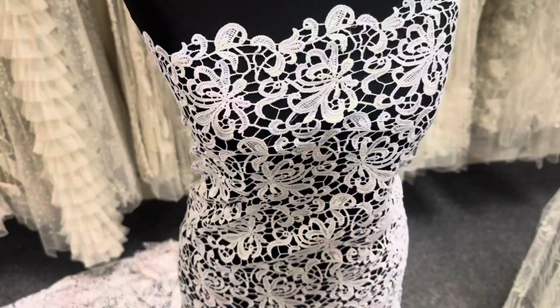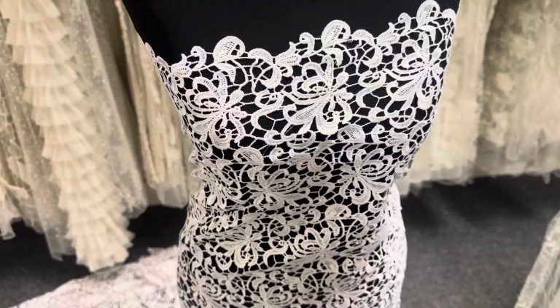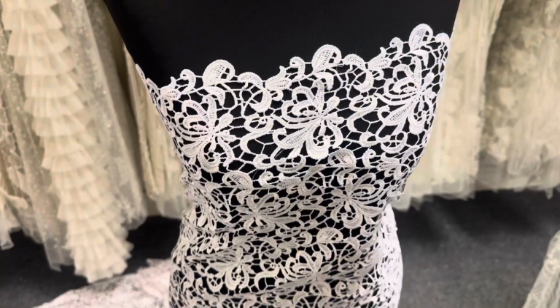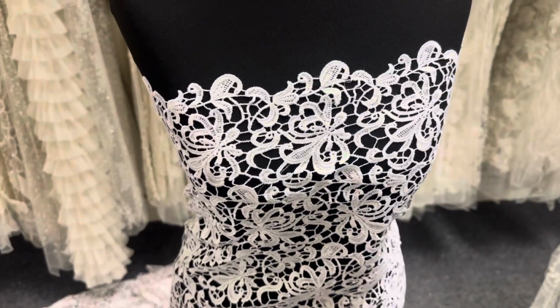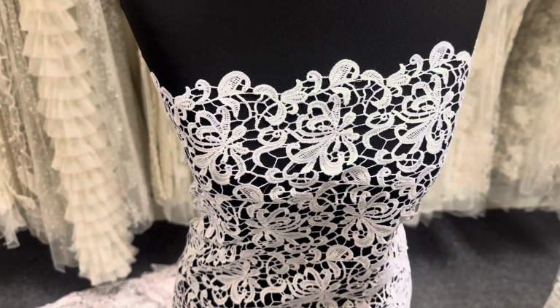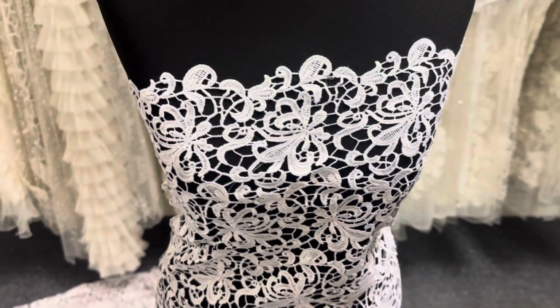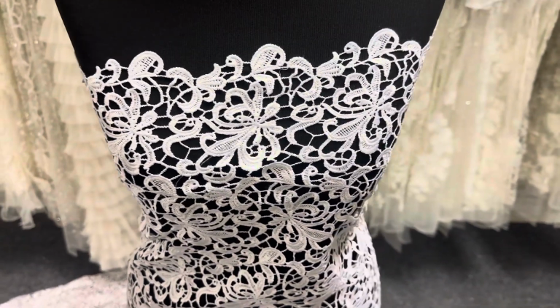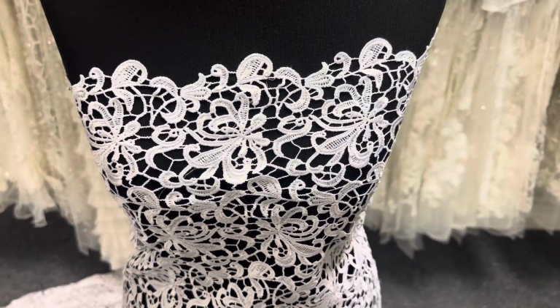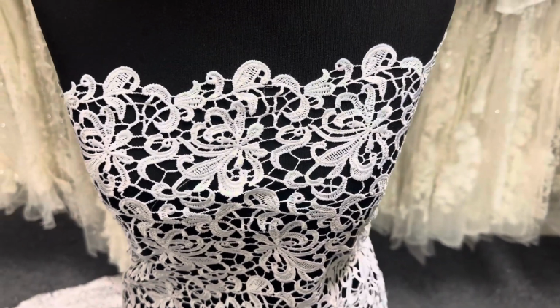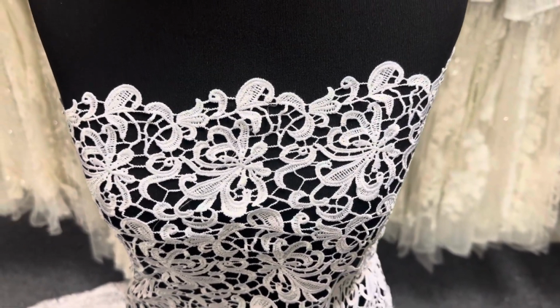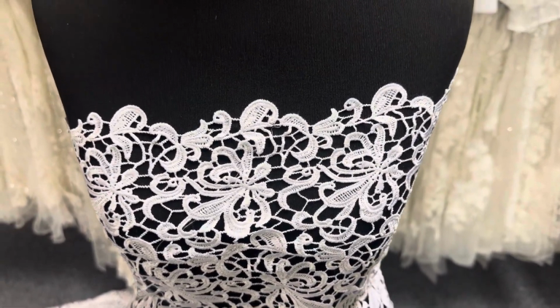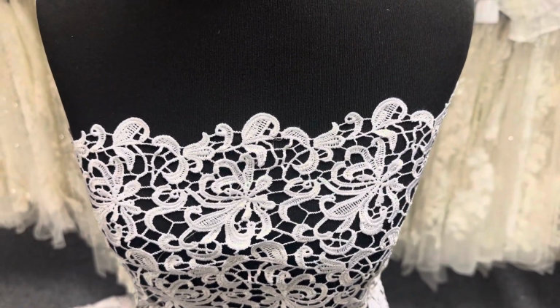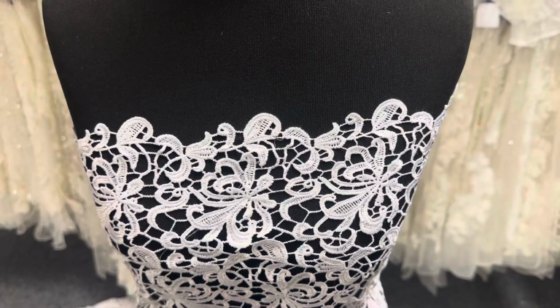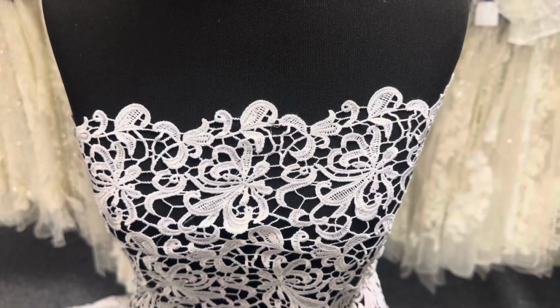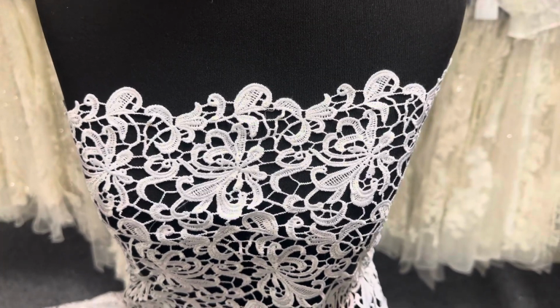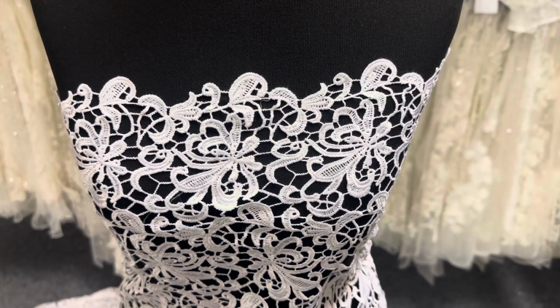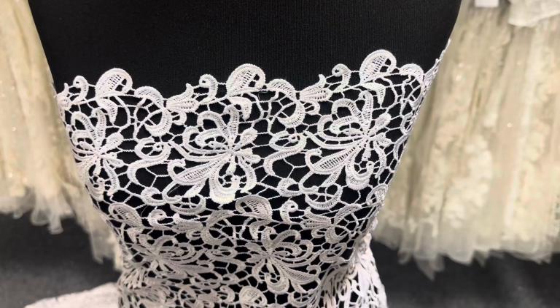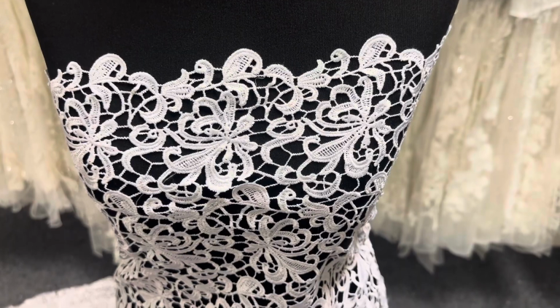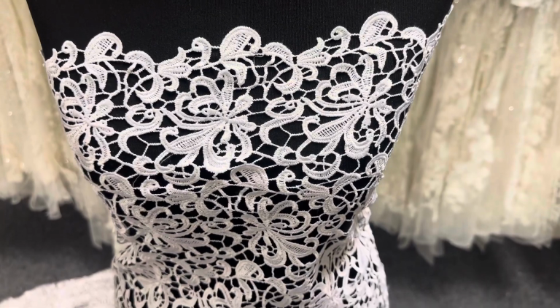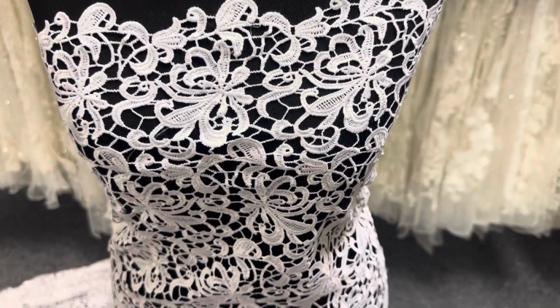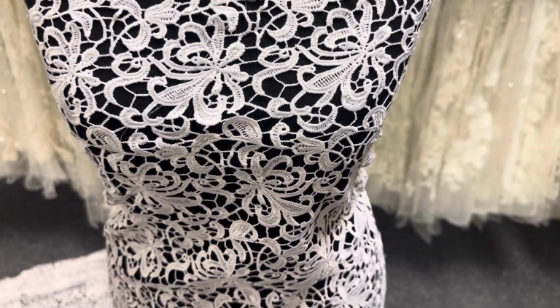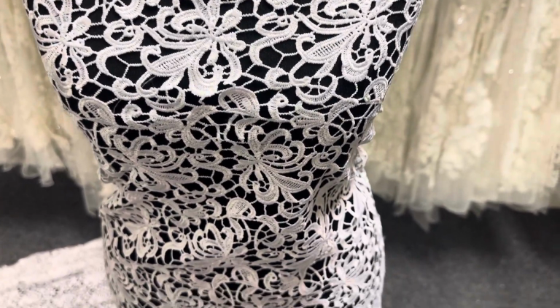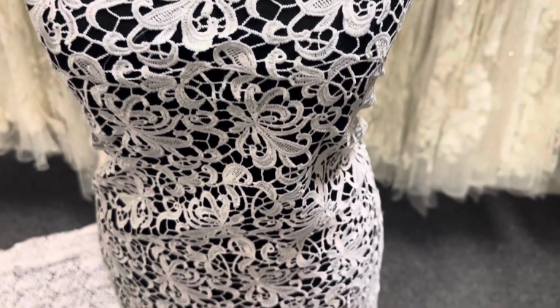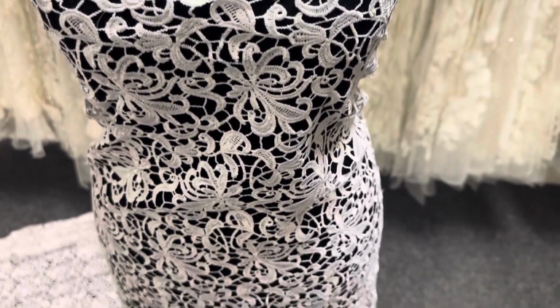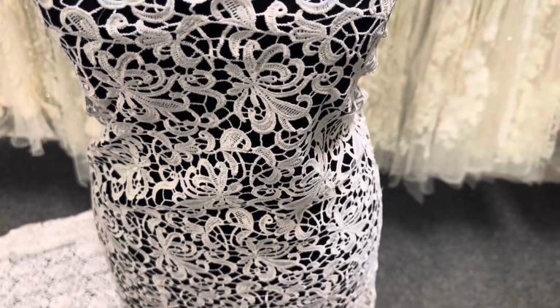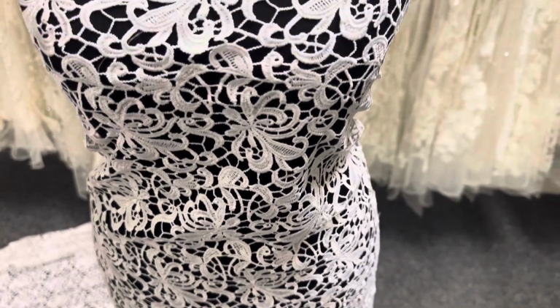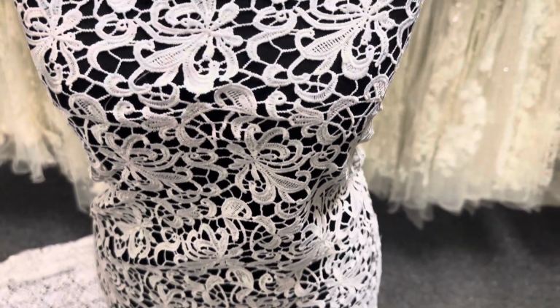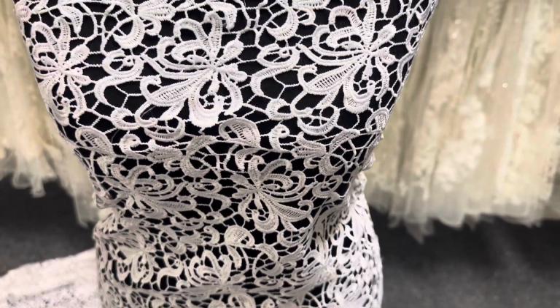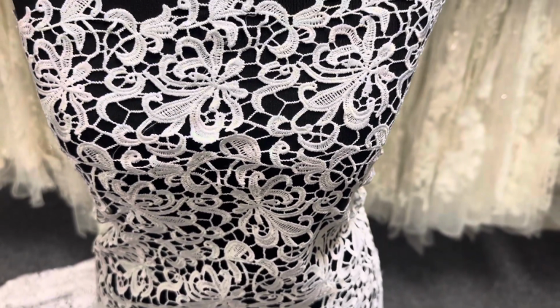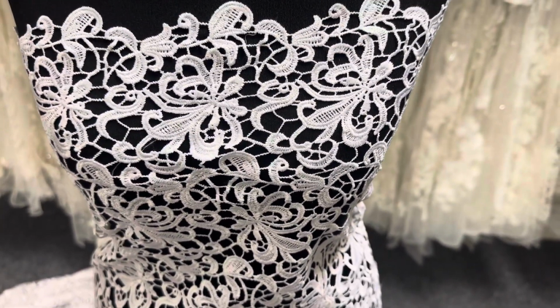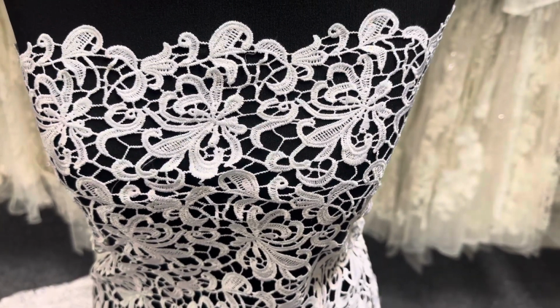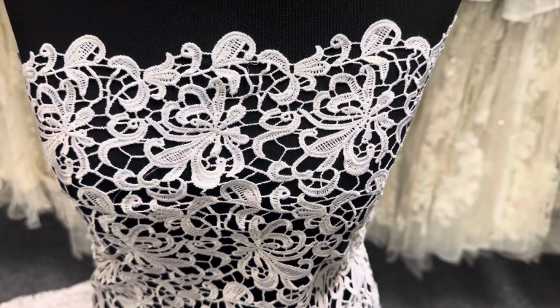As with all the laces it's available from stock and without minimum quantity. So this is Reiss in white. Have a look at our website for any of the details that you need to know about this particular lace design.